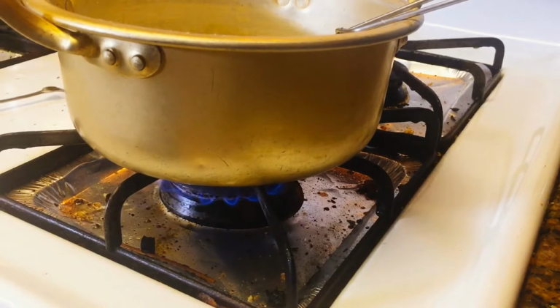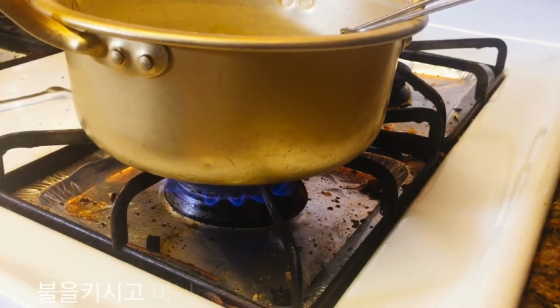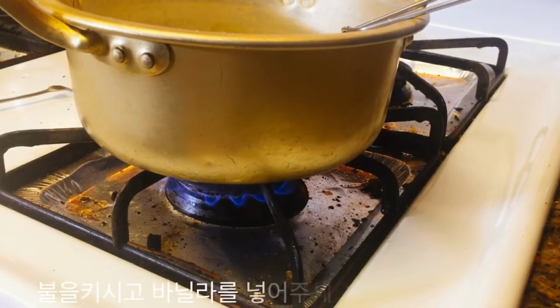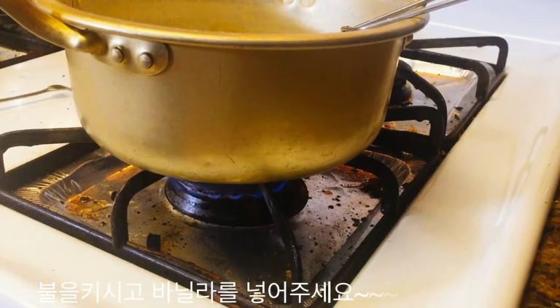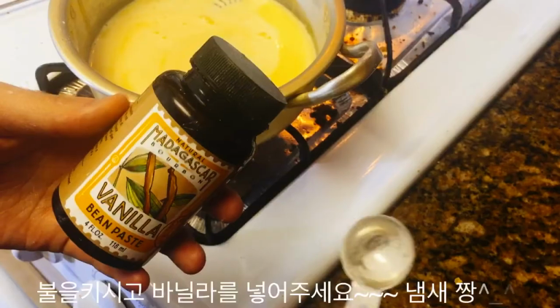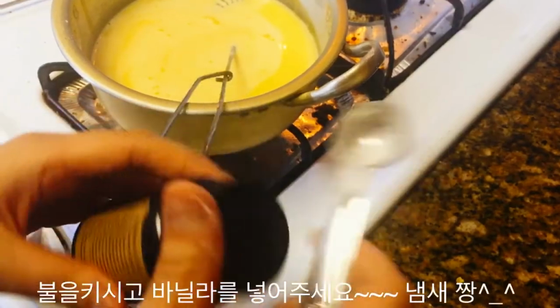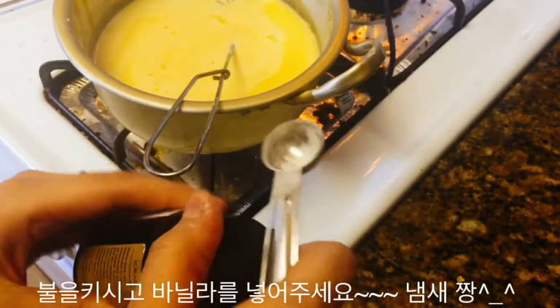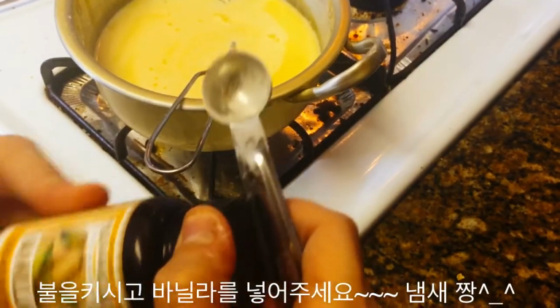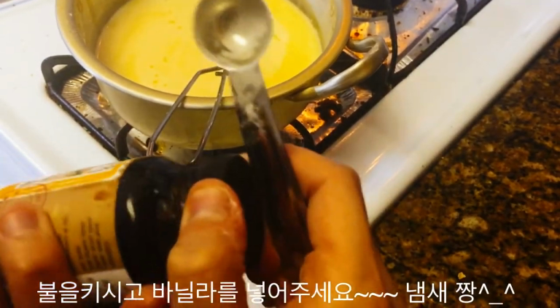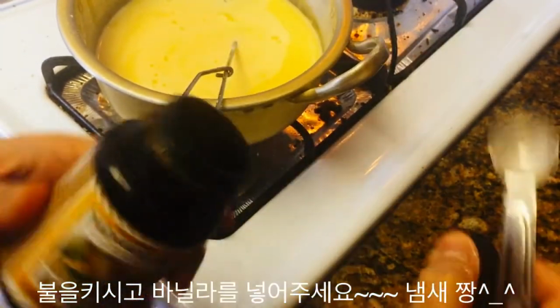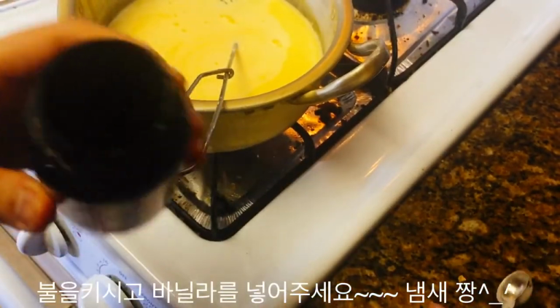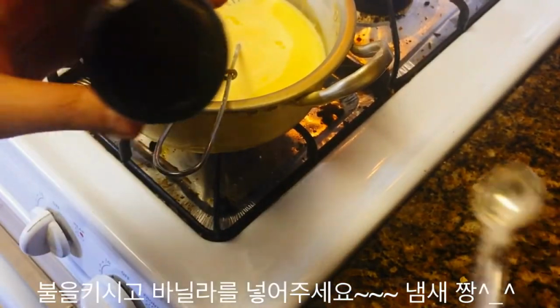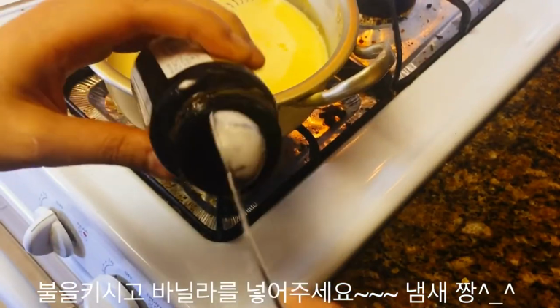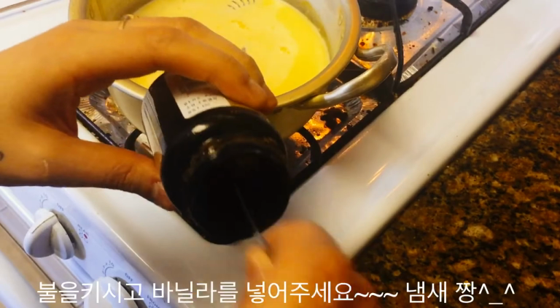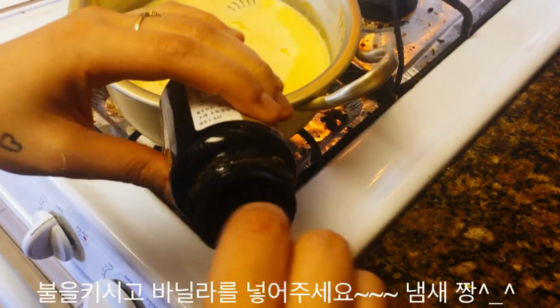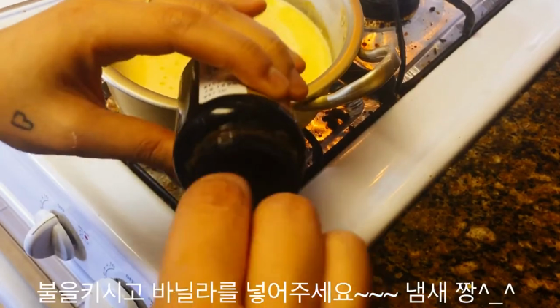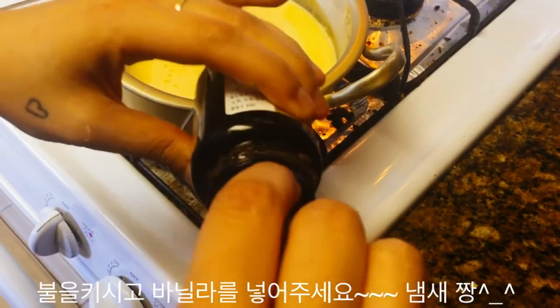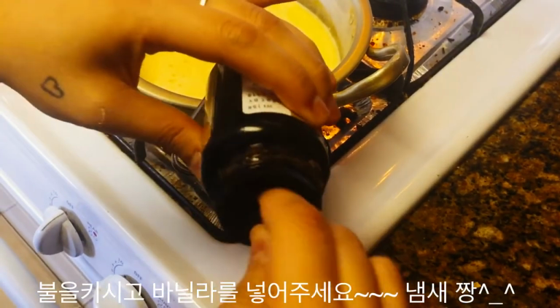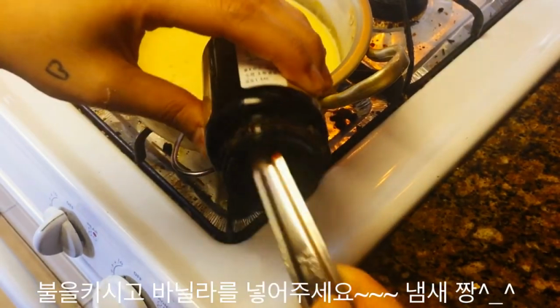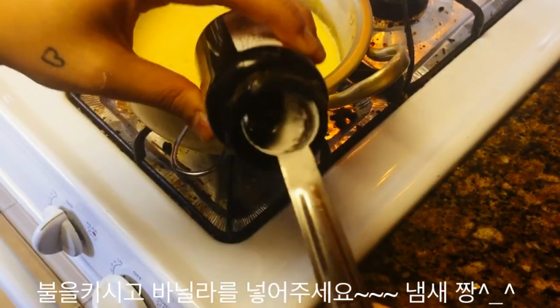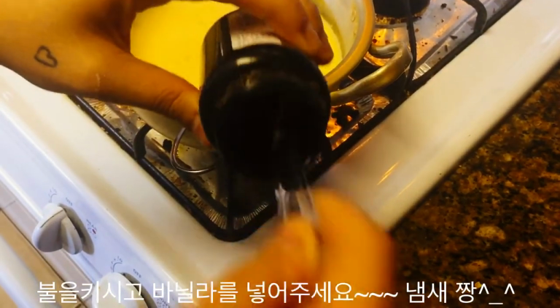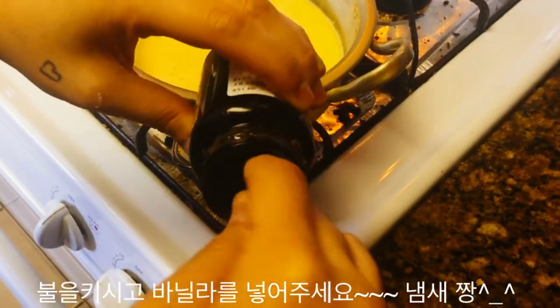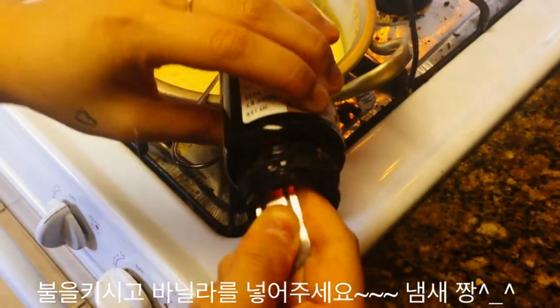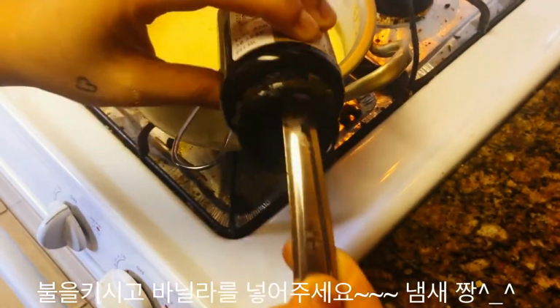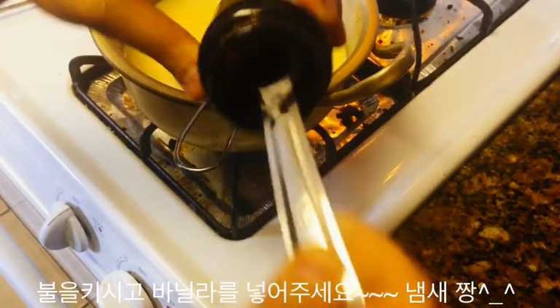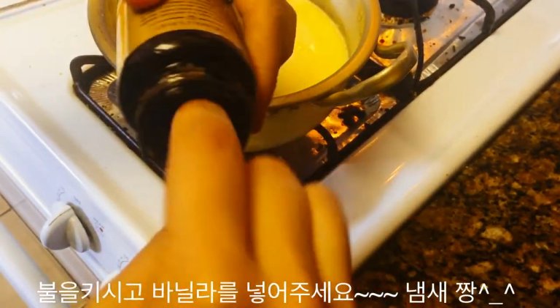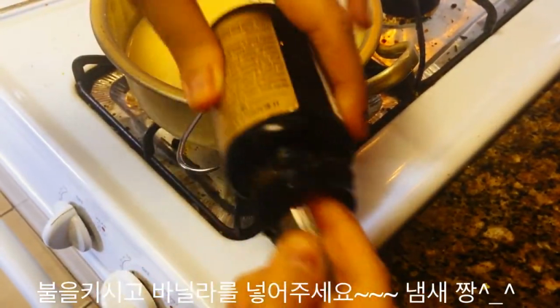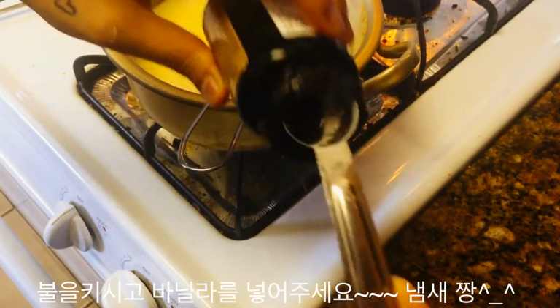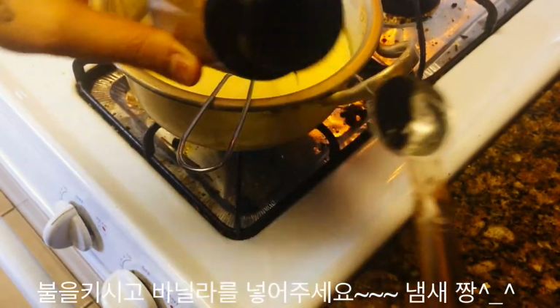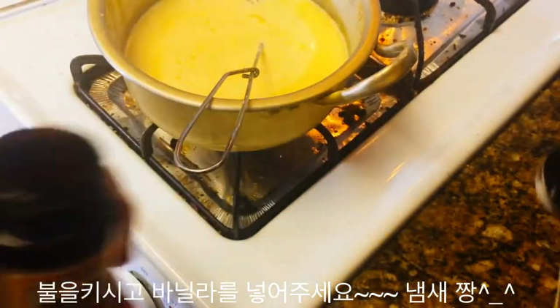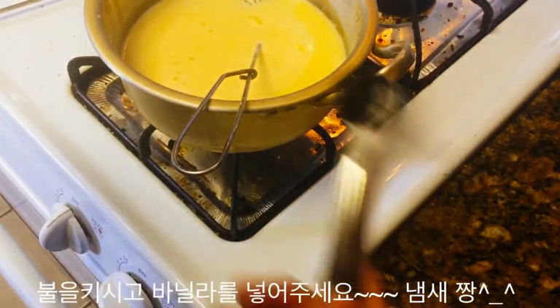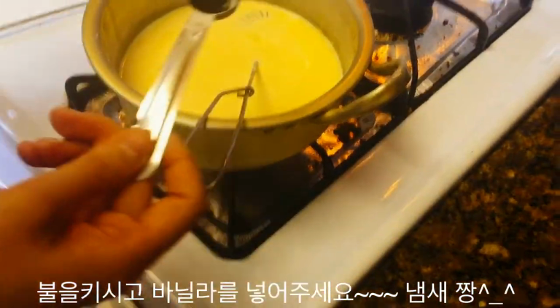Turn on the stove to about medium-high and add in about a teaspoon of vanilla extract. I like to use vanilla paste because I think it tastes better, but vanilla extract also works.